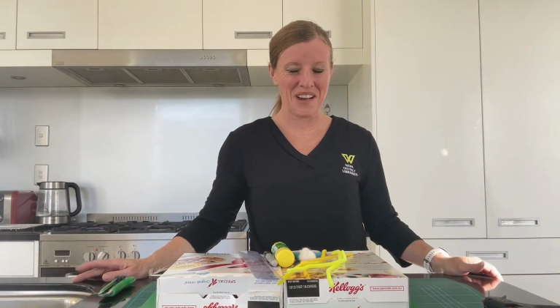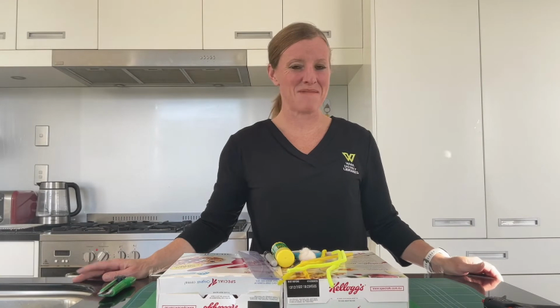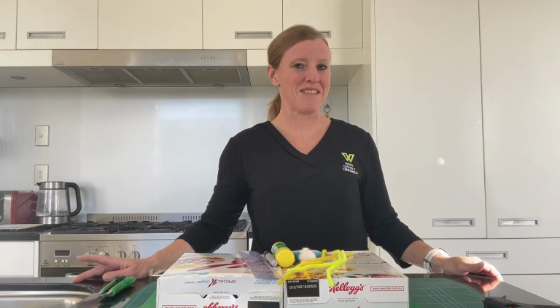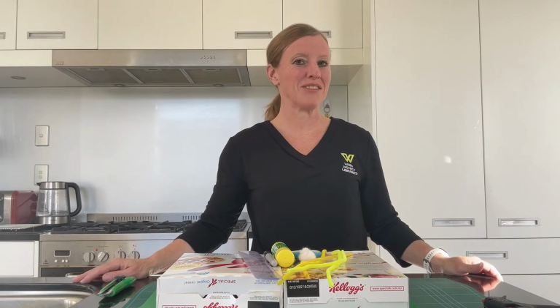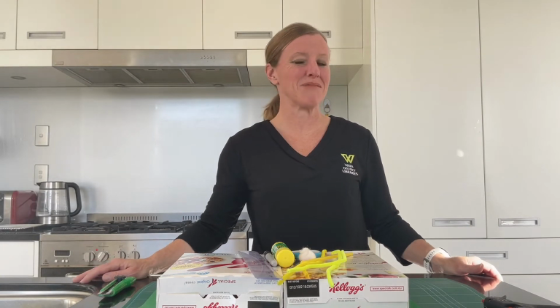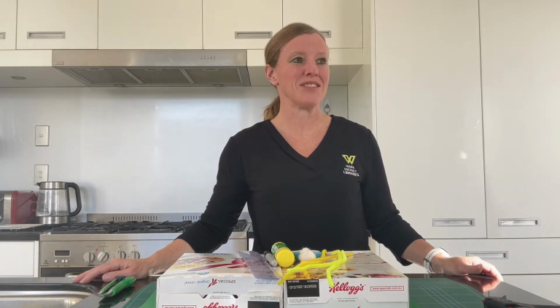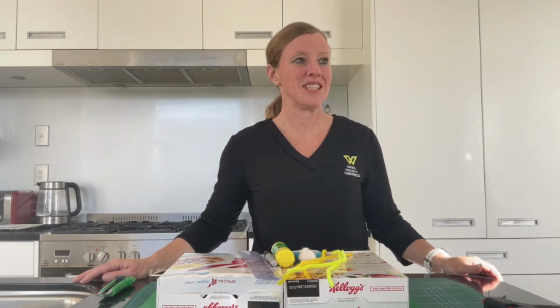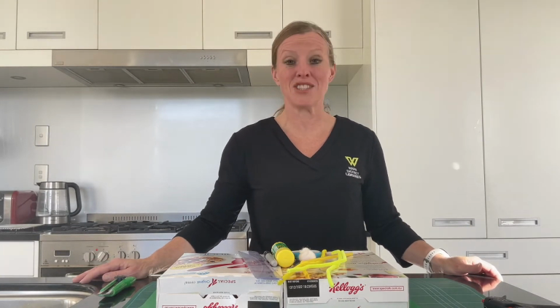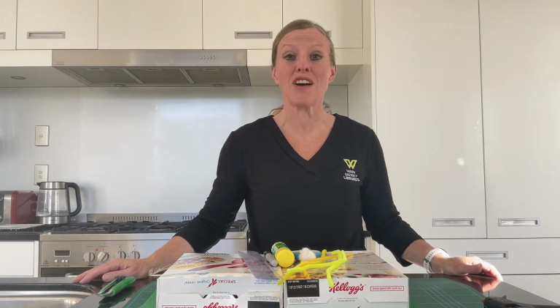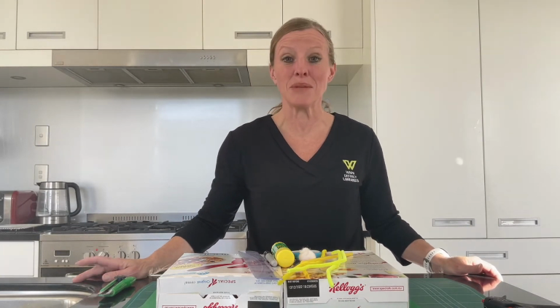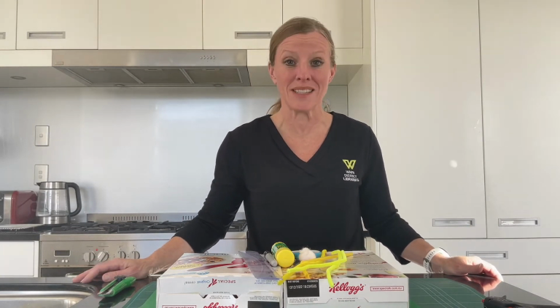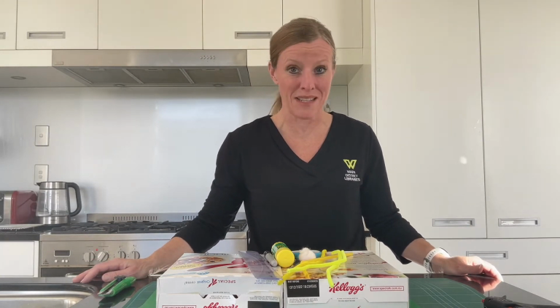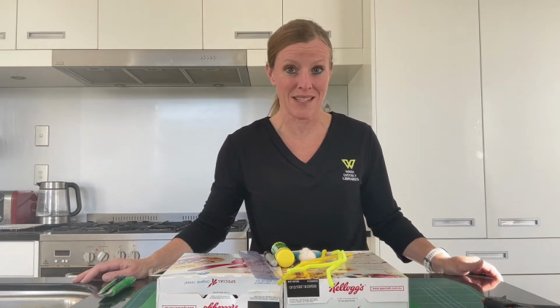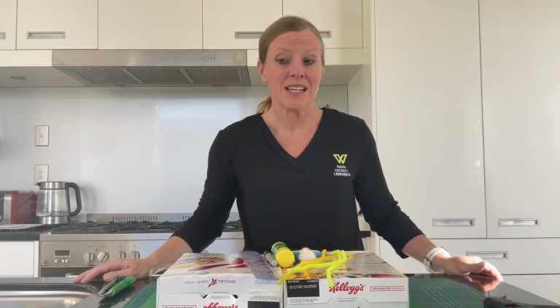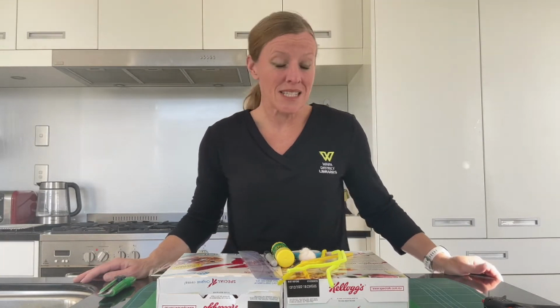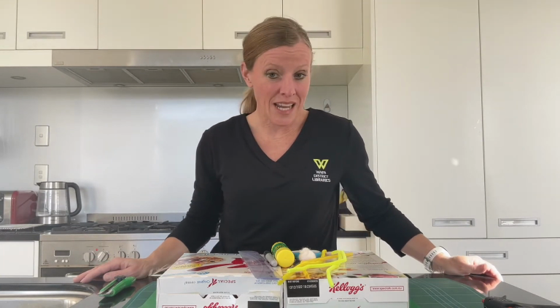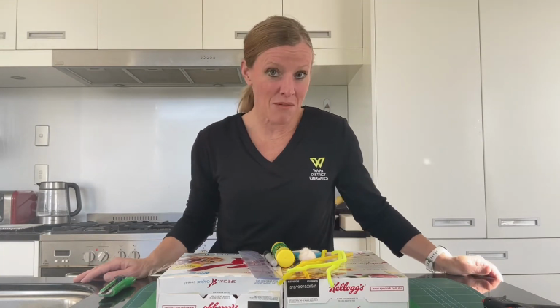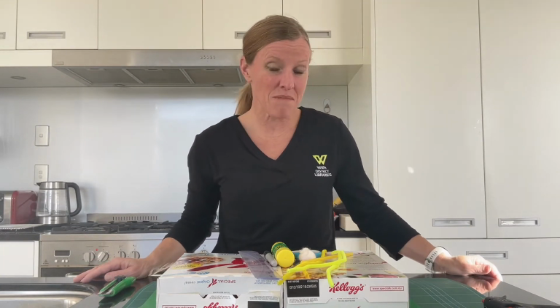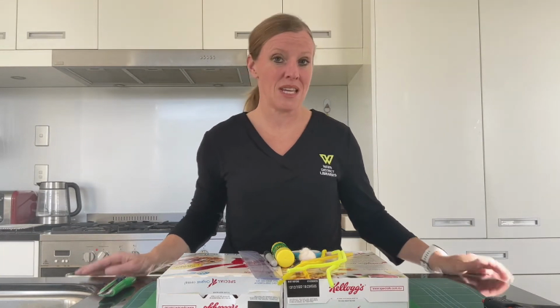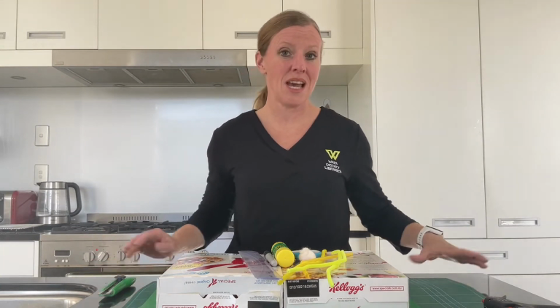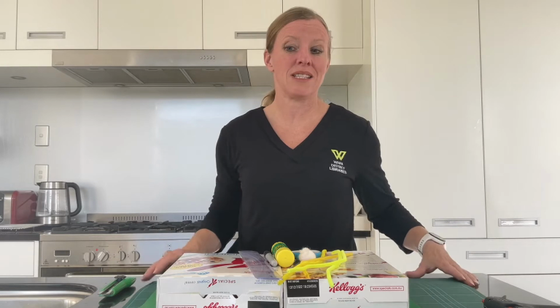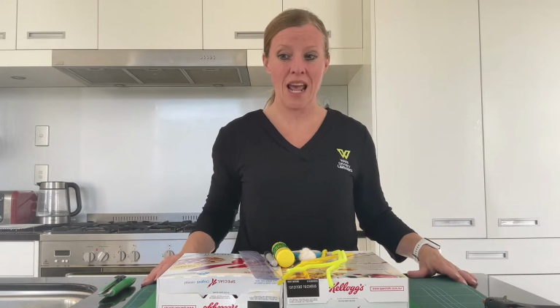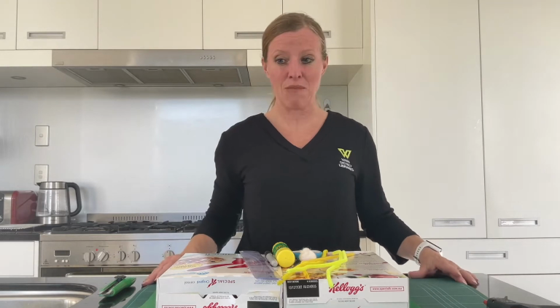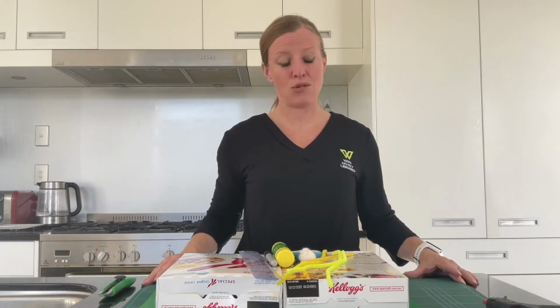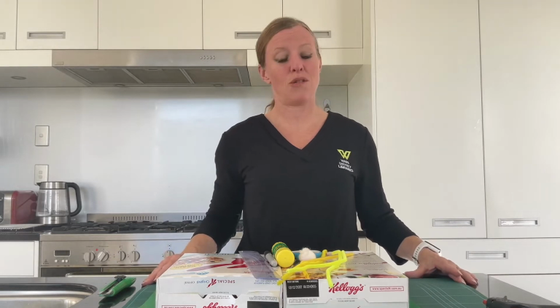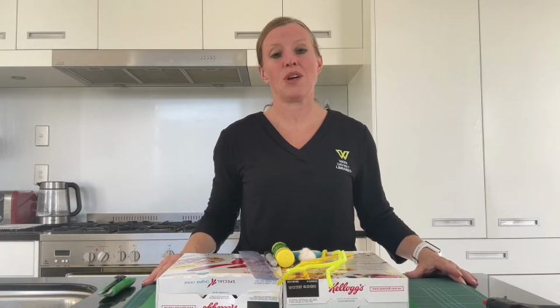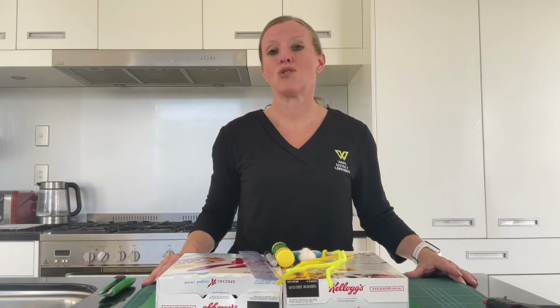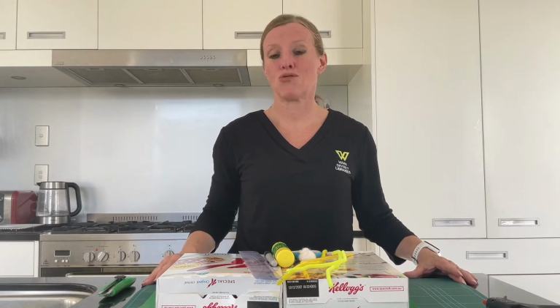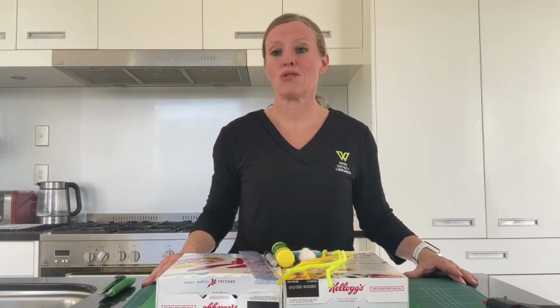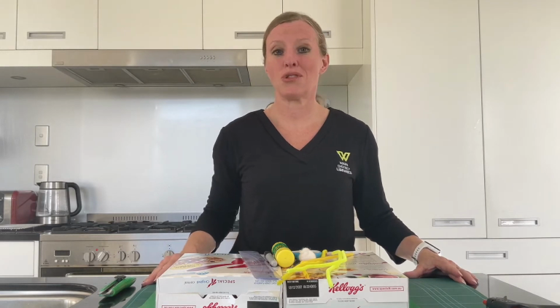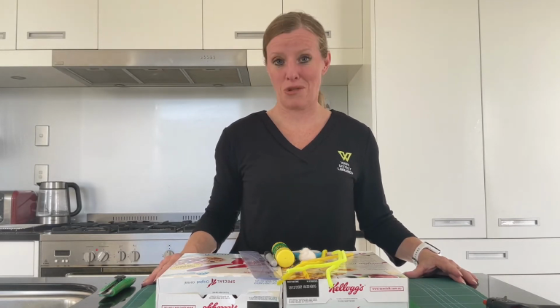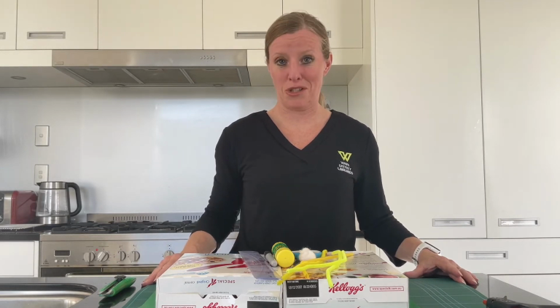Welcome to today's five-minute Makerspace. Today we're making a tabletop straw soccer pitch.